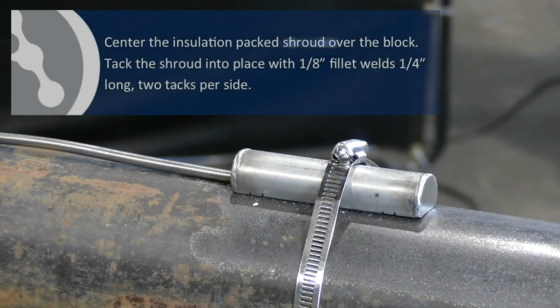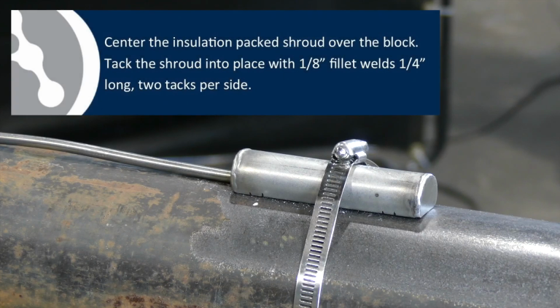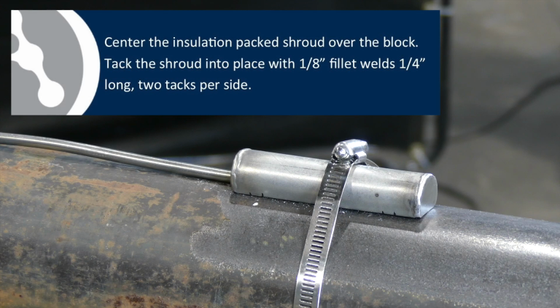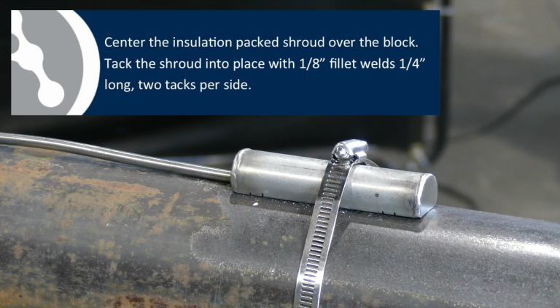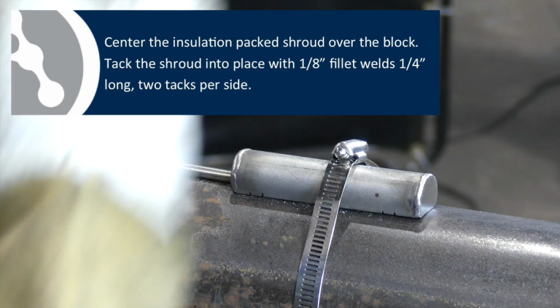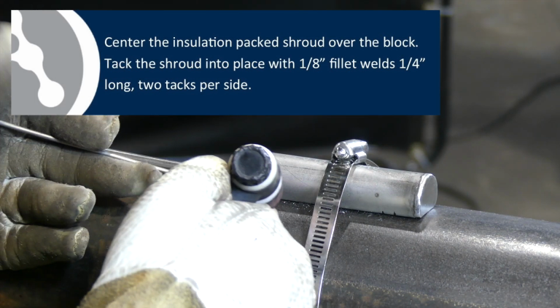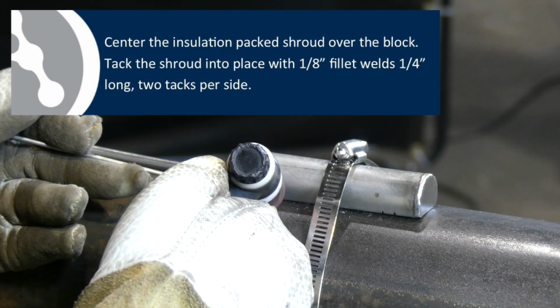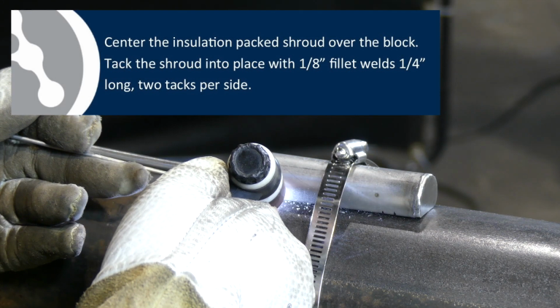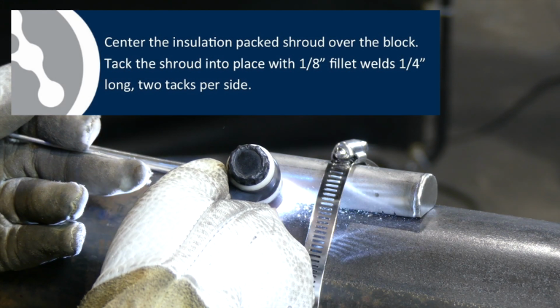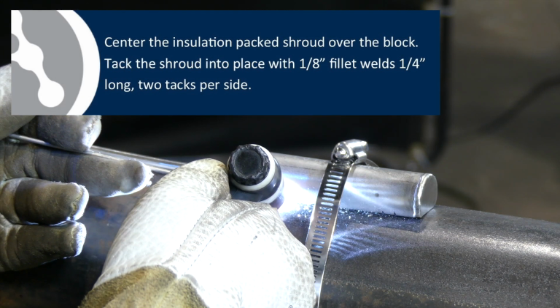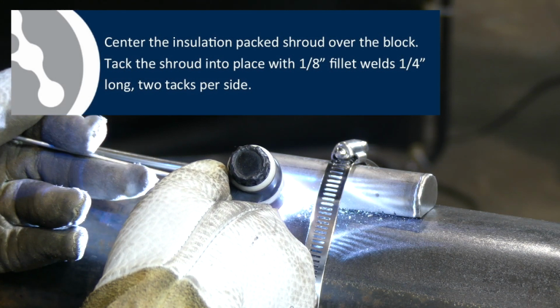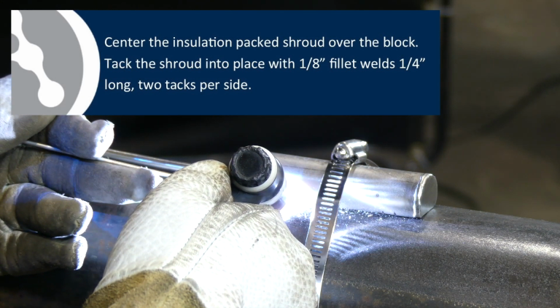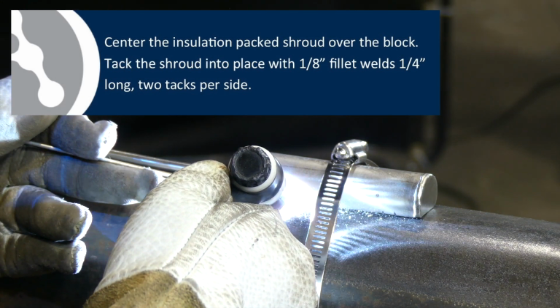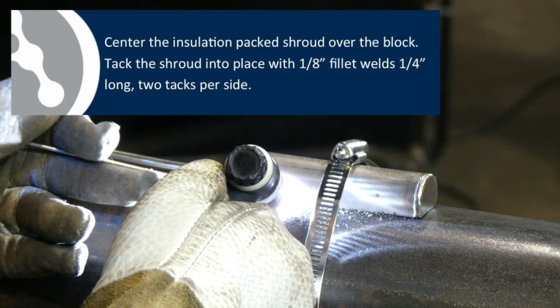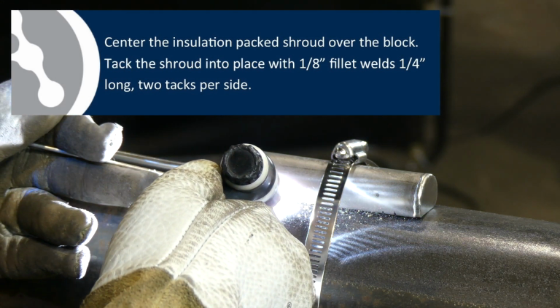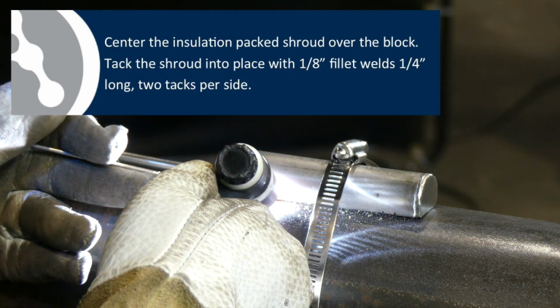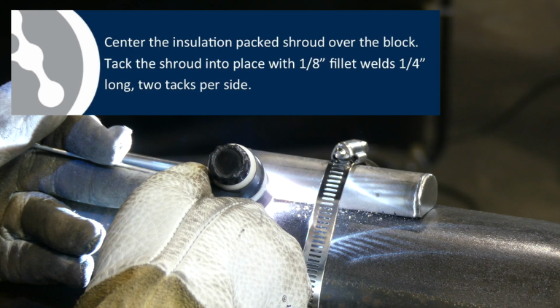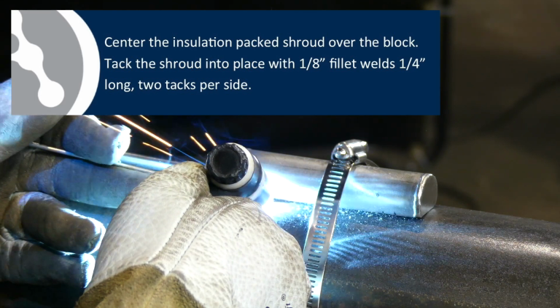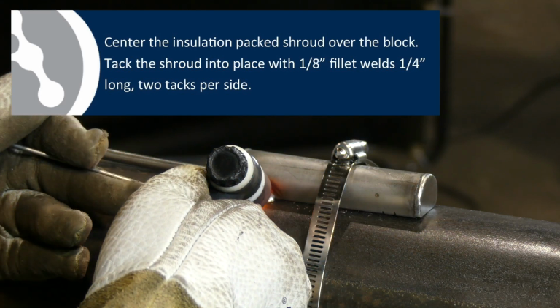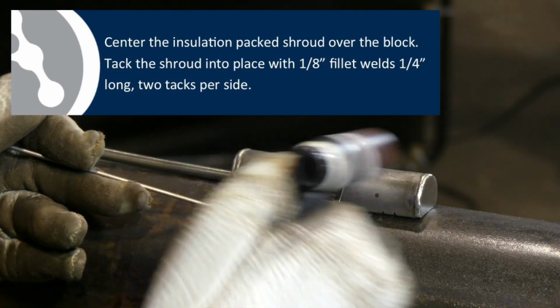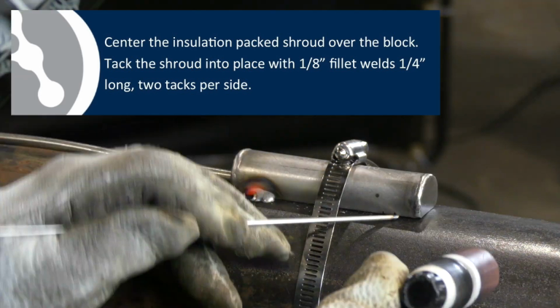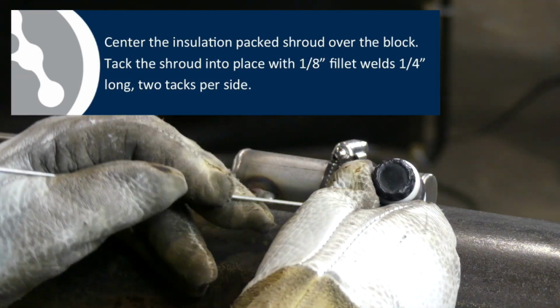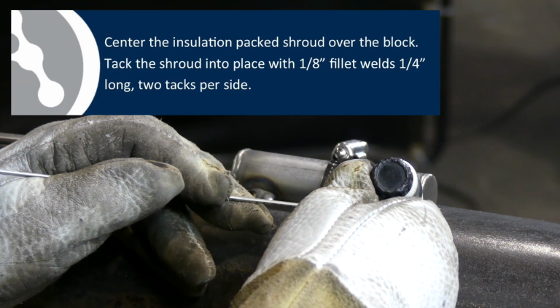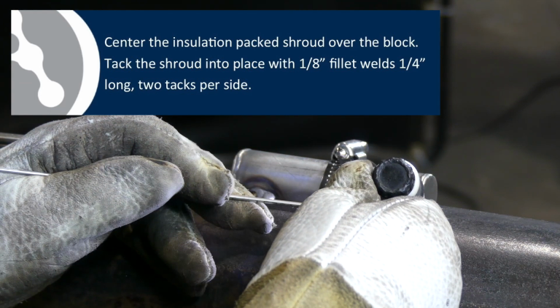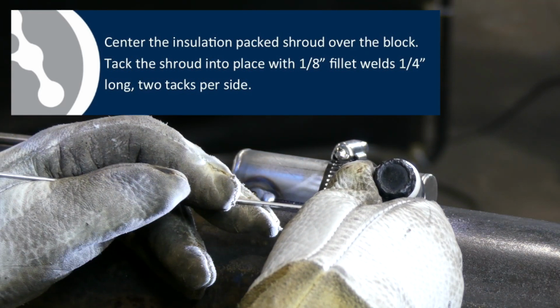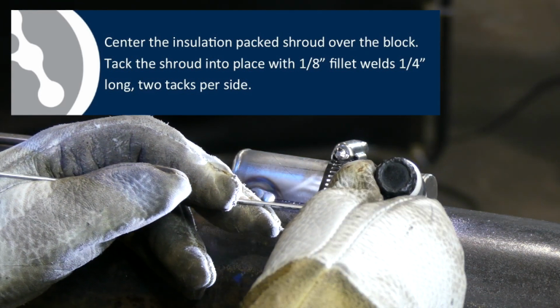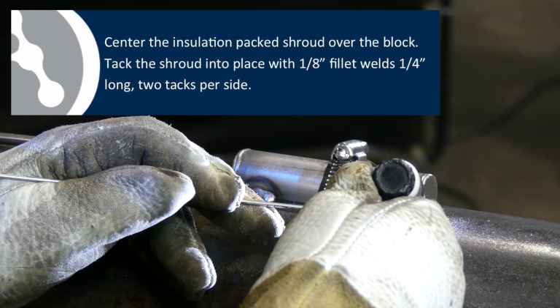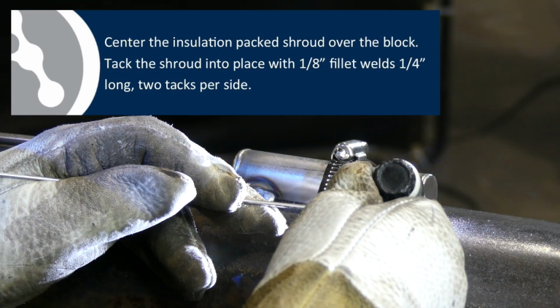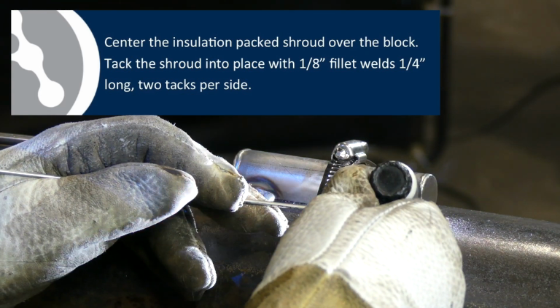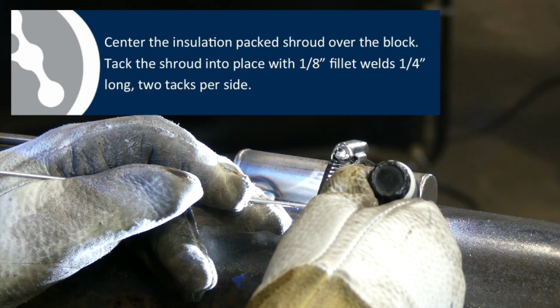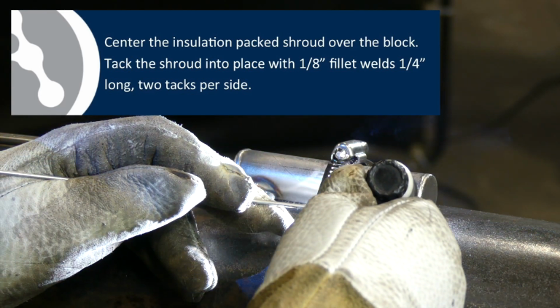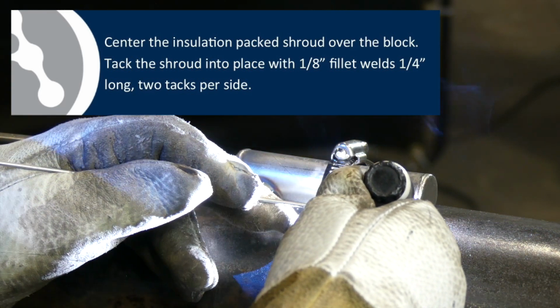Center the insulation-packed shroud over the block. Tack the shroud into place with 1/8-inch fillet welds 1/4-inch long, two tacks per side.